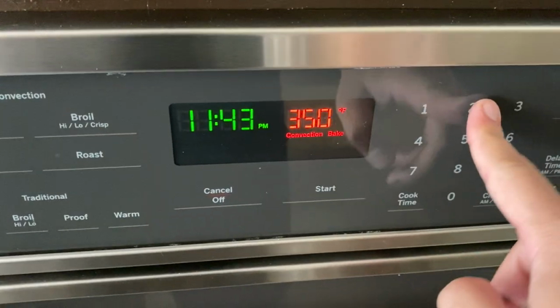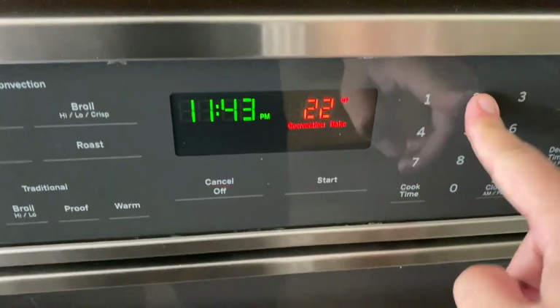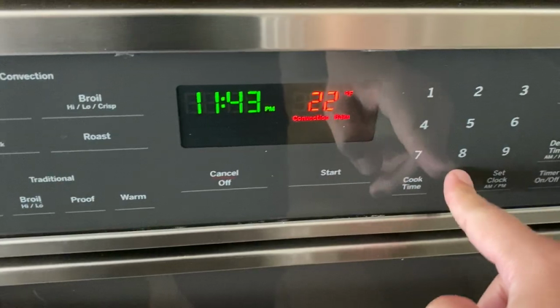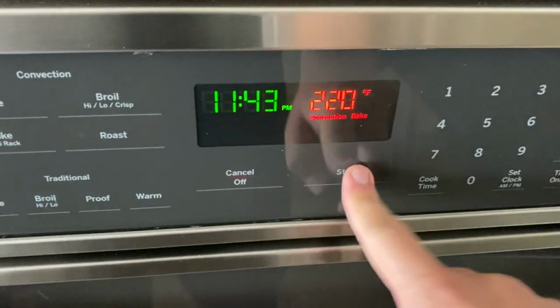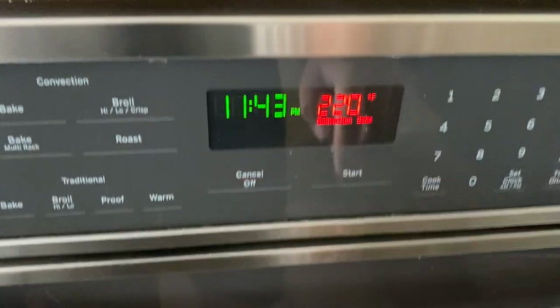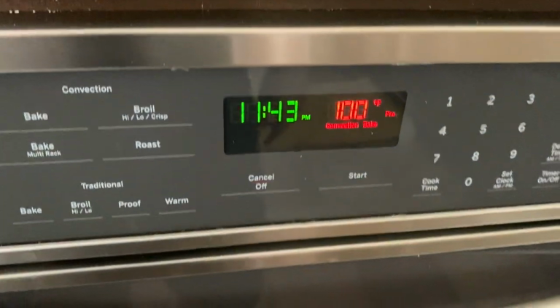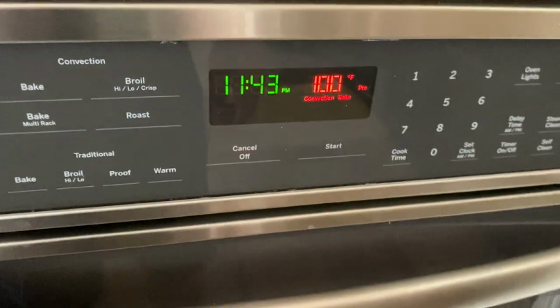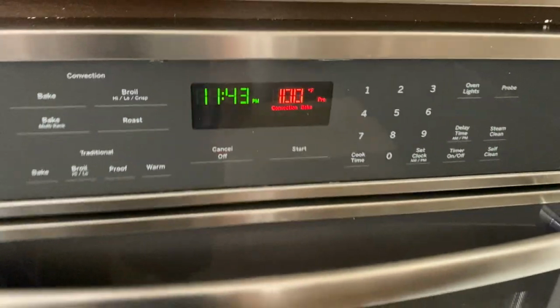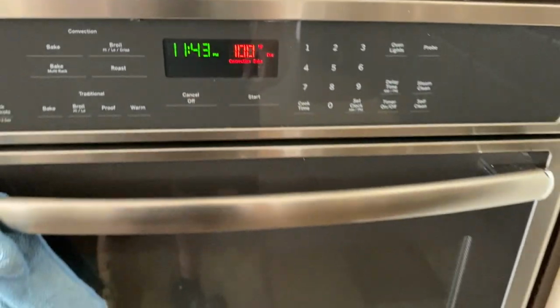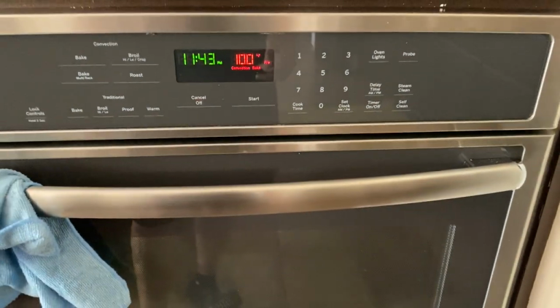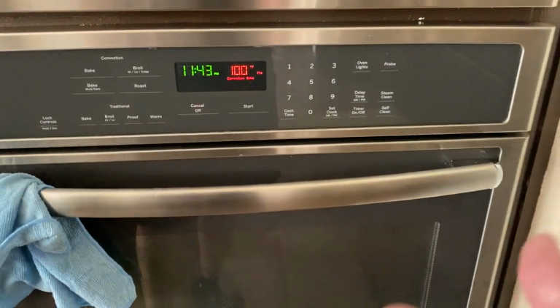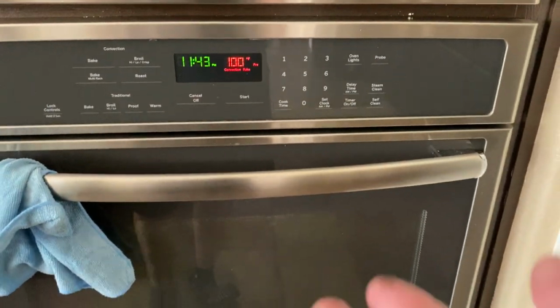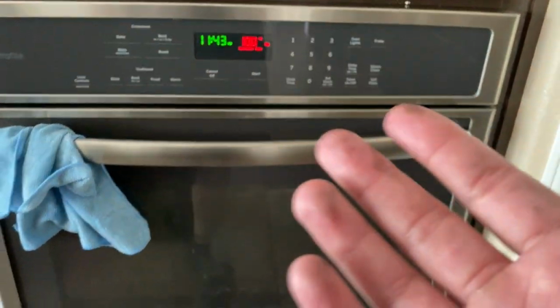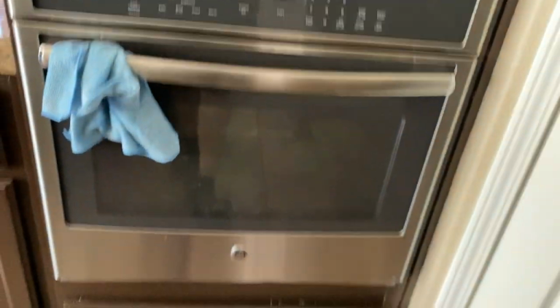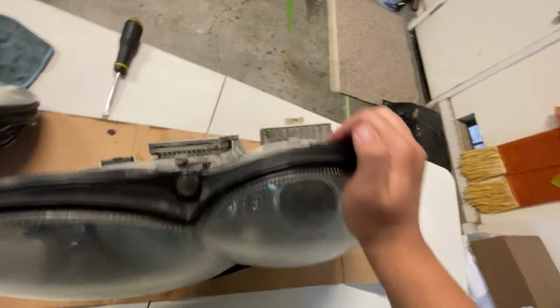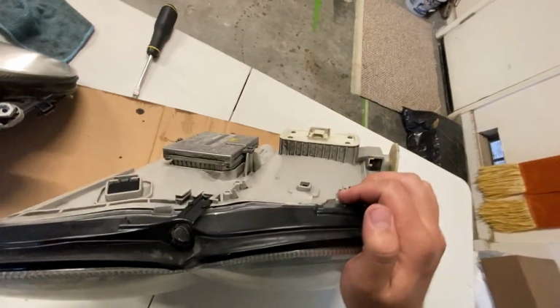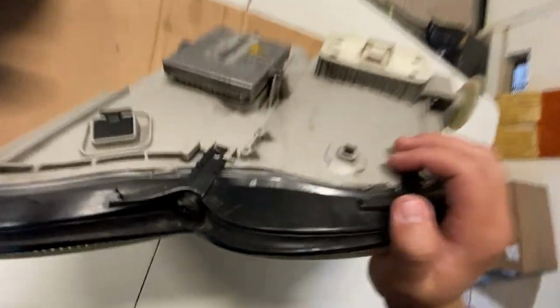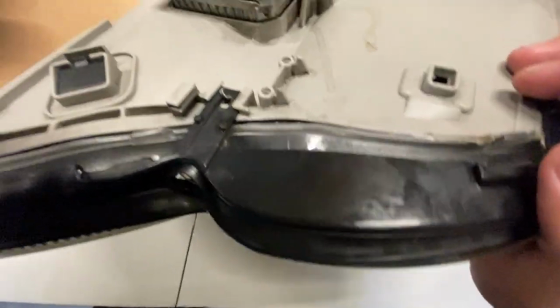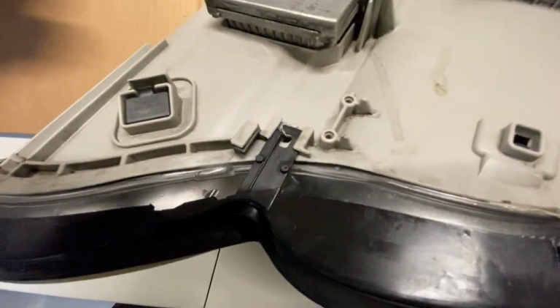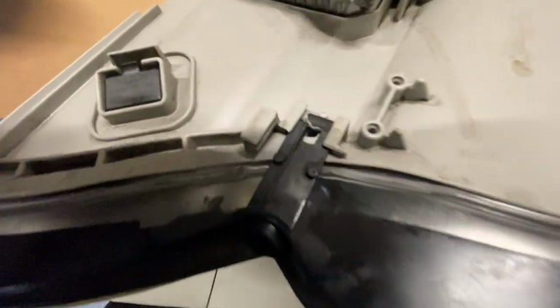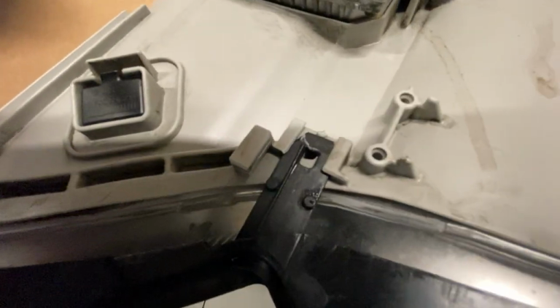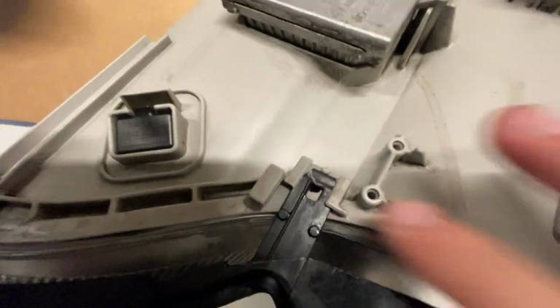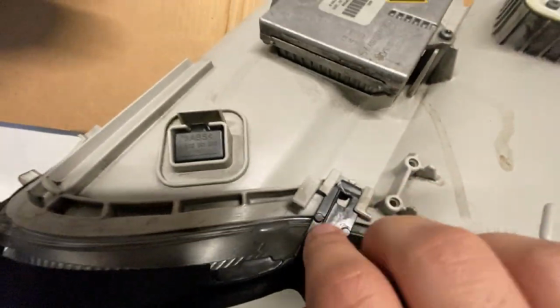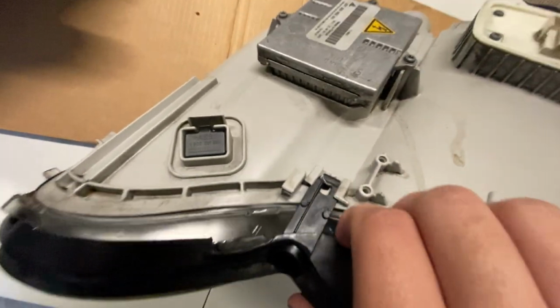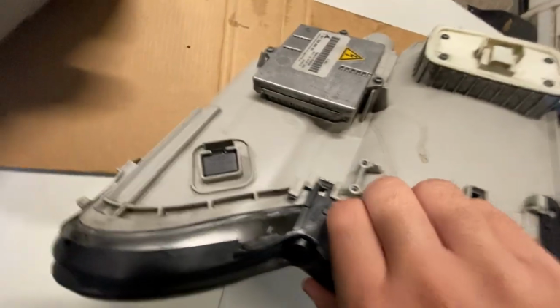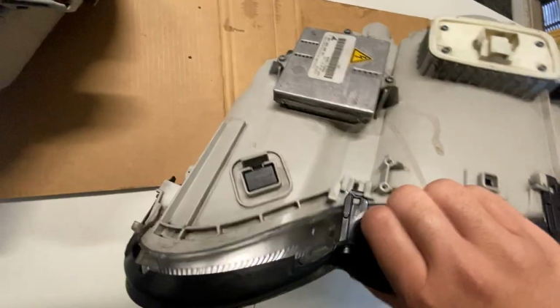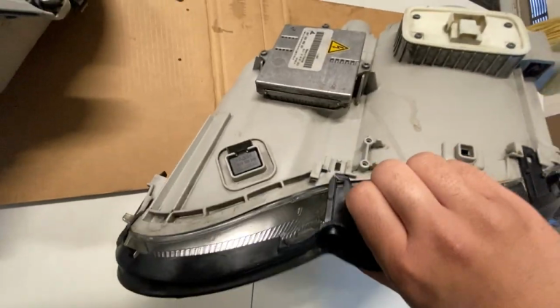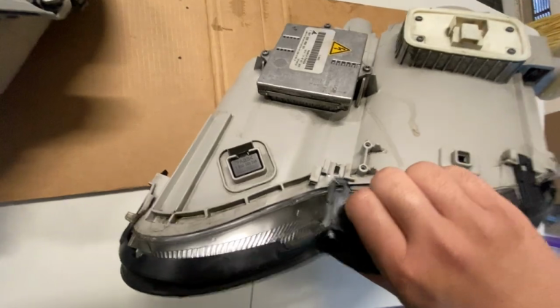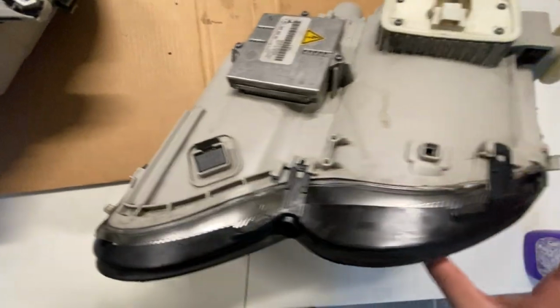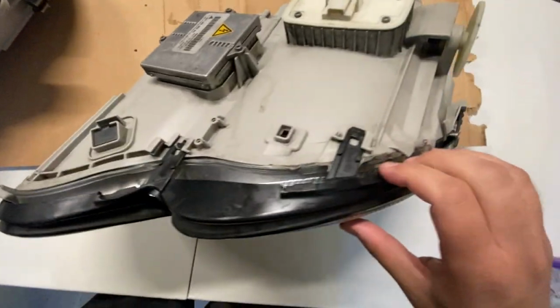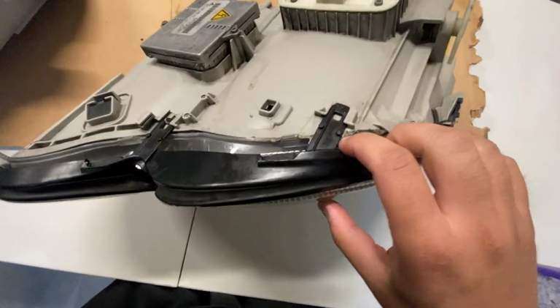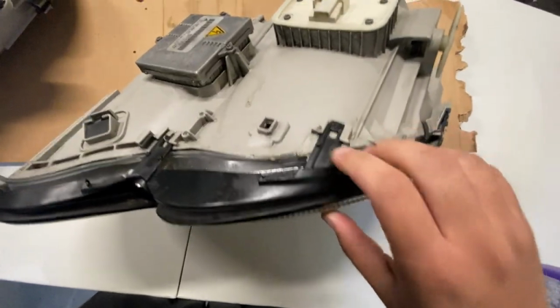Our next step is to turn on the oven to 225 and let it preheat. So while the oven's preheating, let's go ahead and take apart these plastic covers on these lenses.